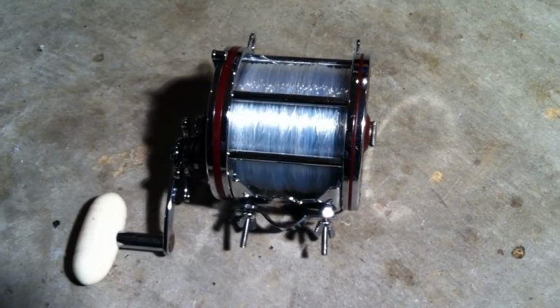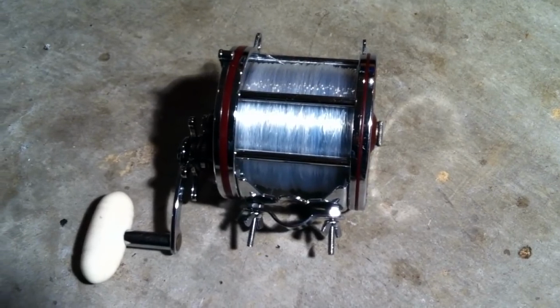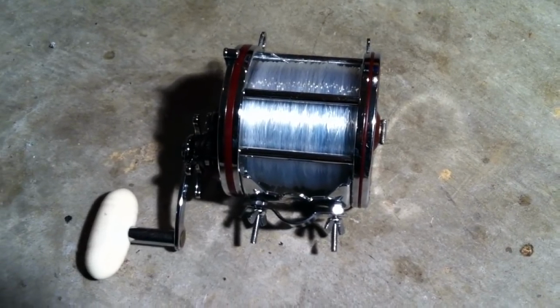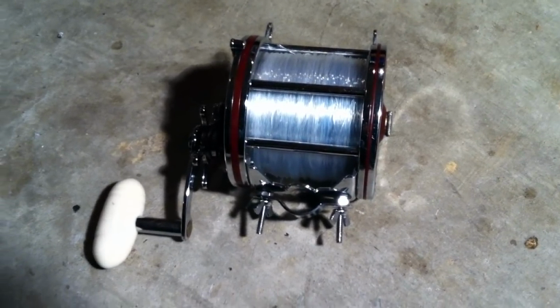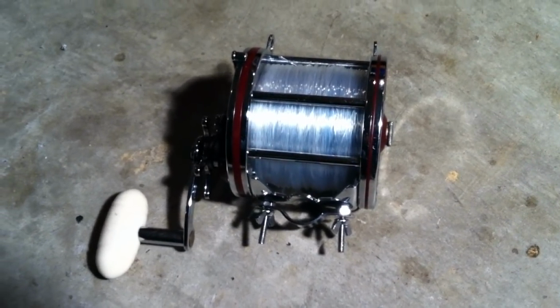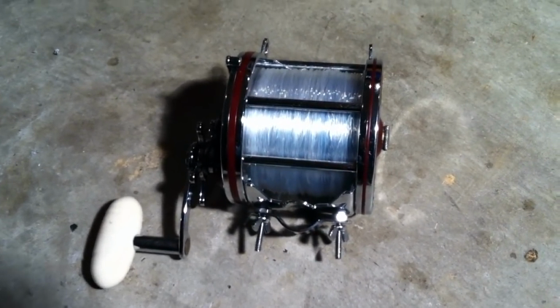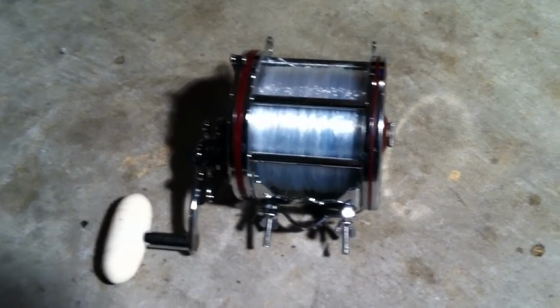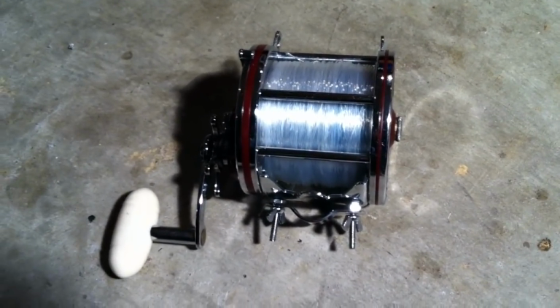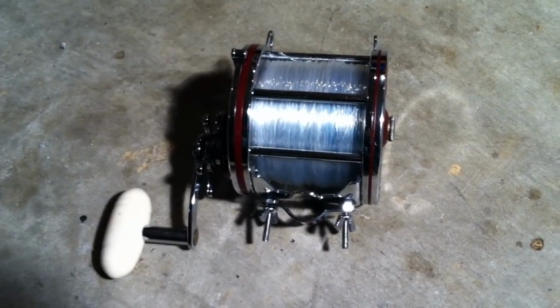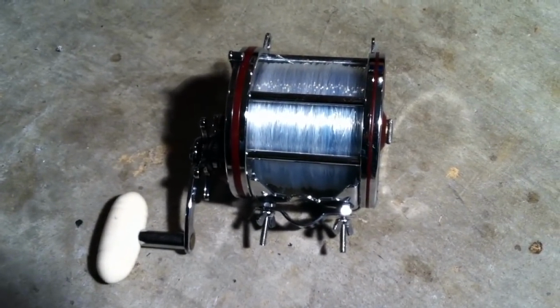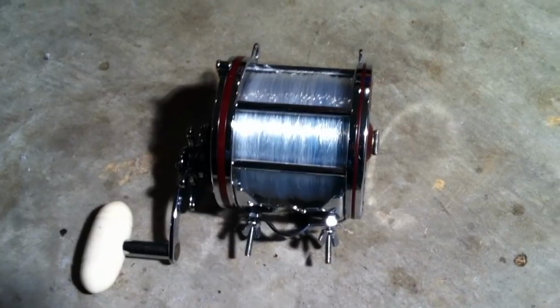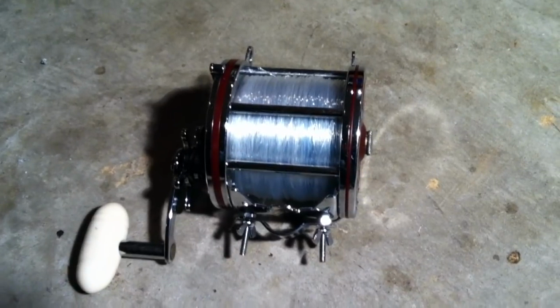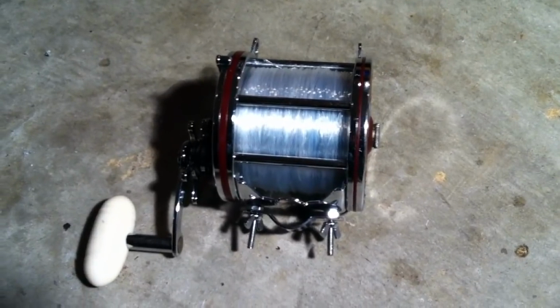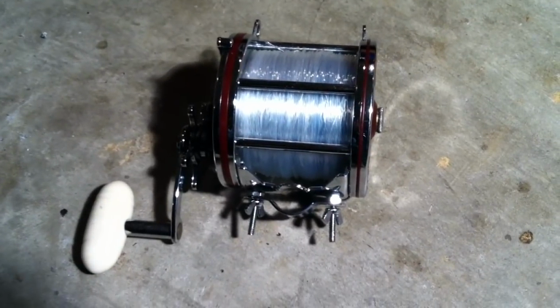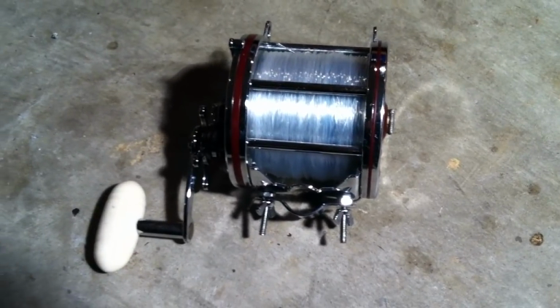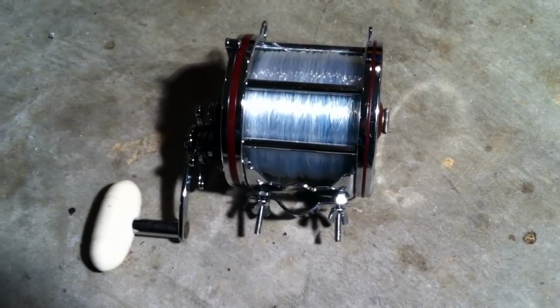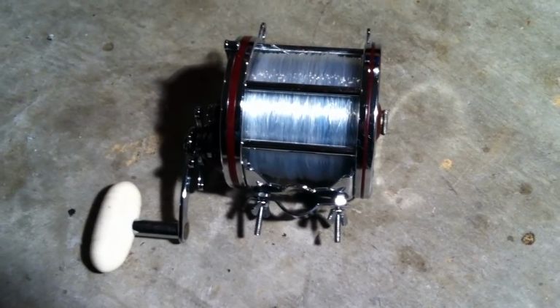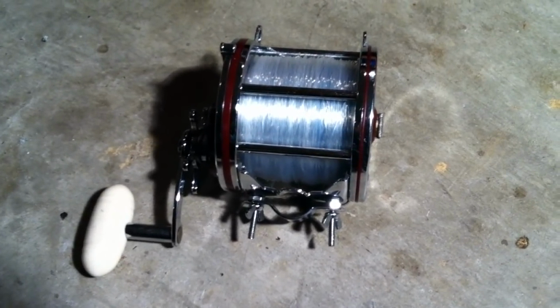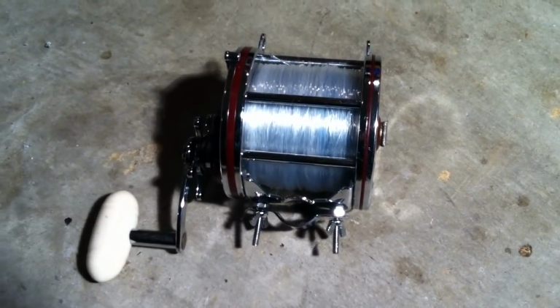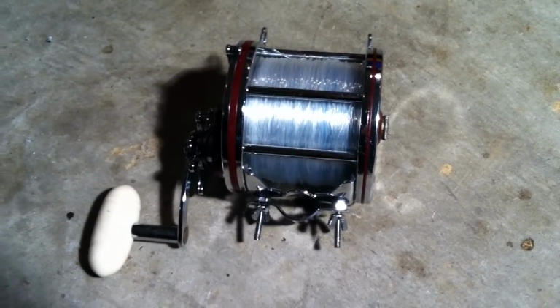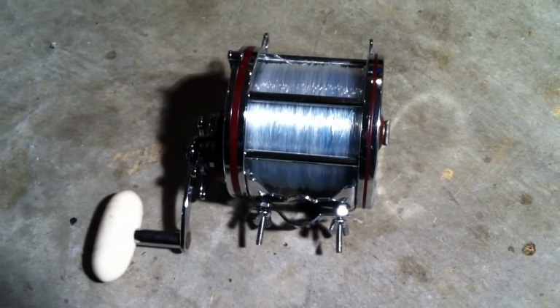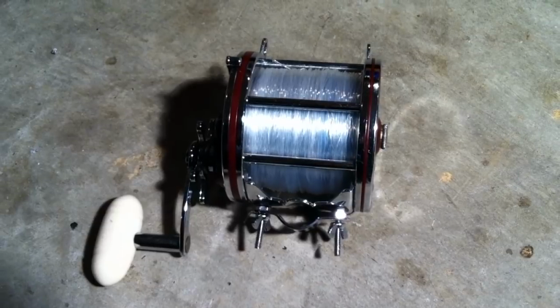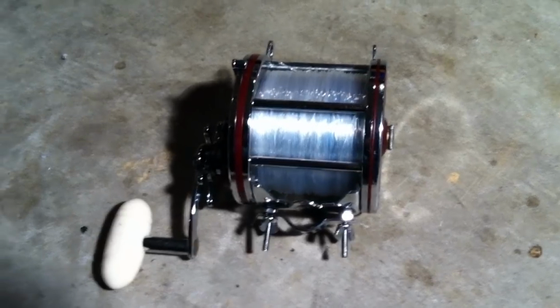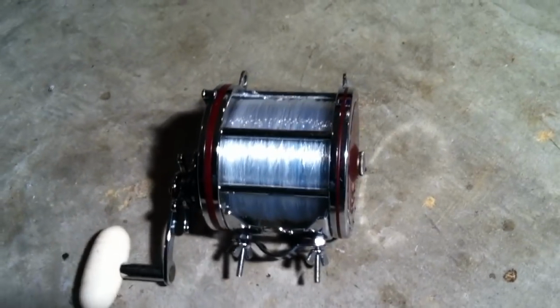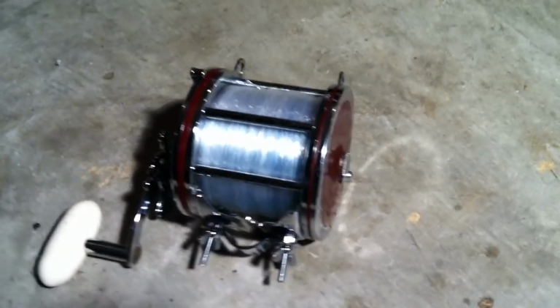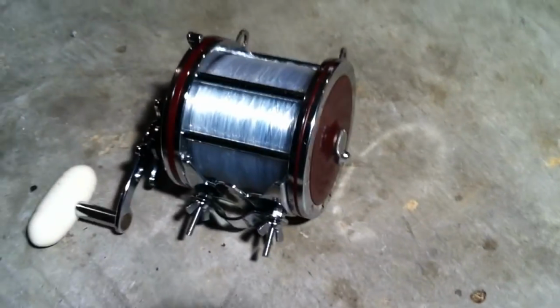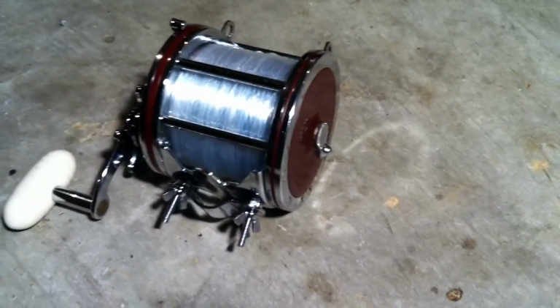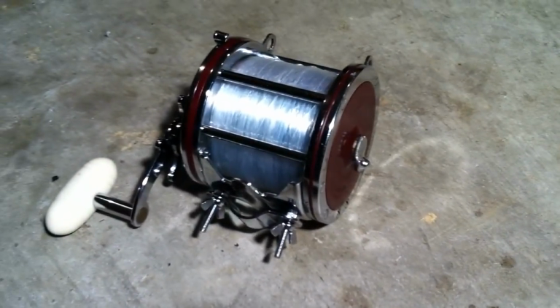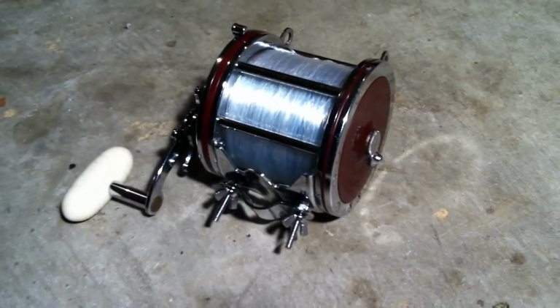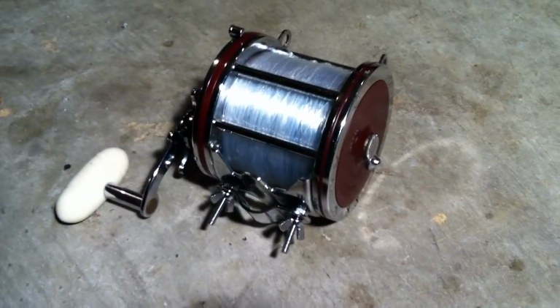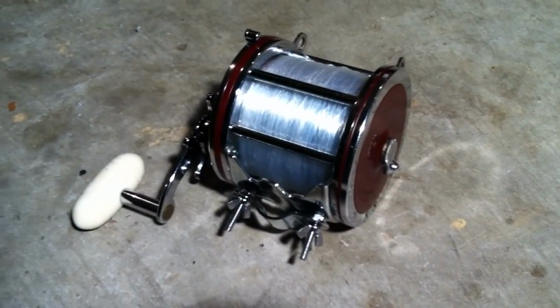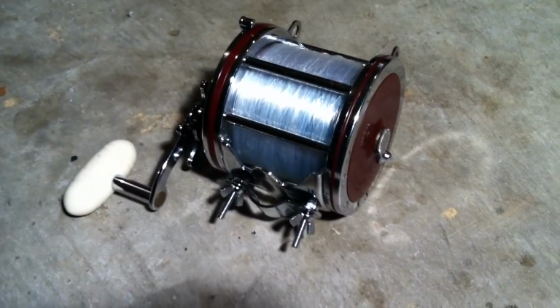All right, welcome back everybody. I've got a reel review for you. This right here is the Penn Senator 114H. It is also considered to be a six-alt size reel.